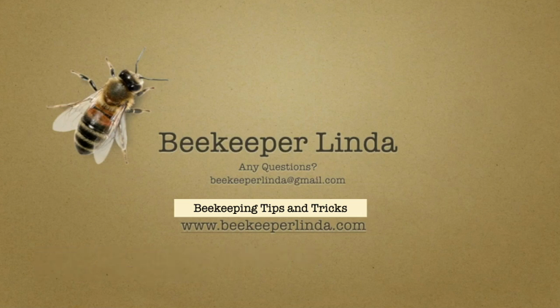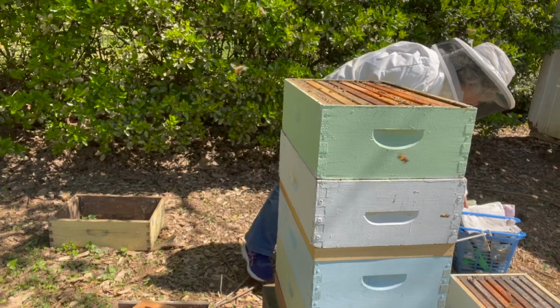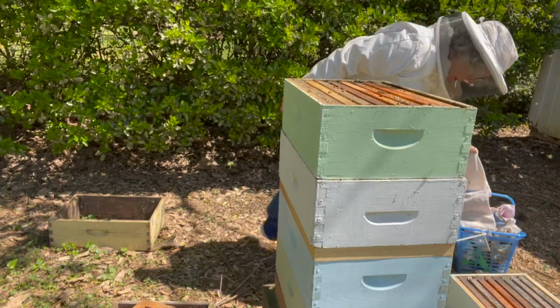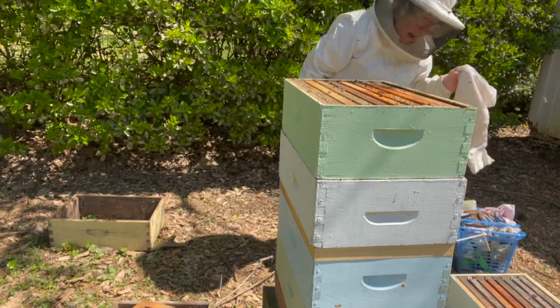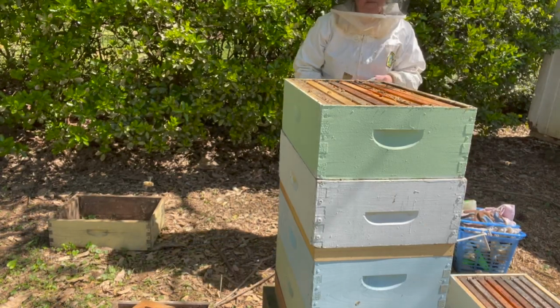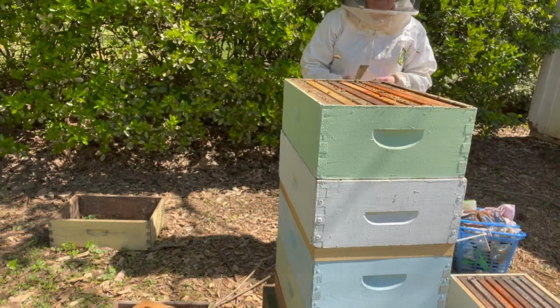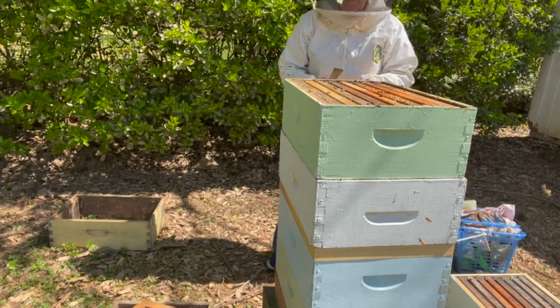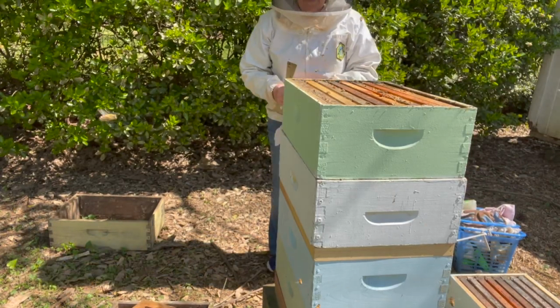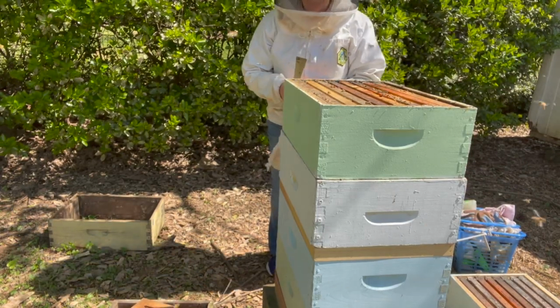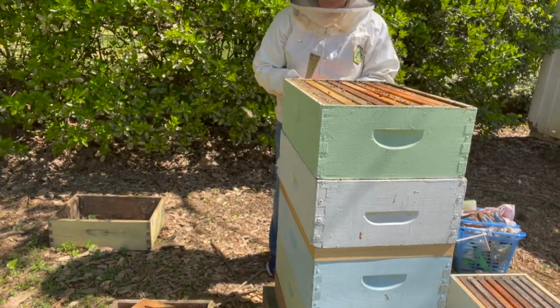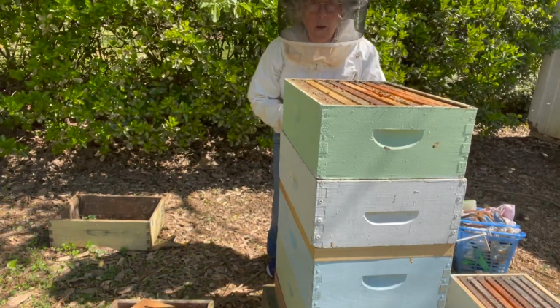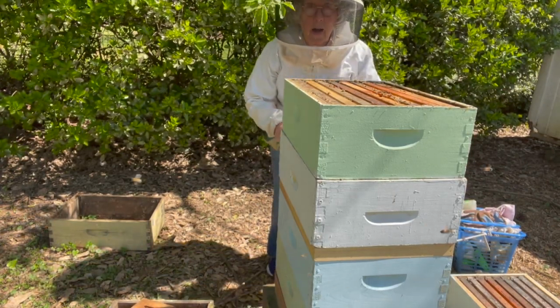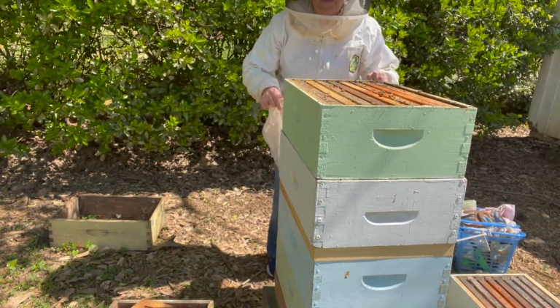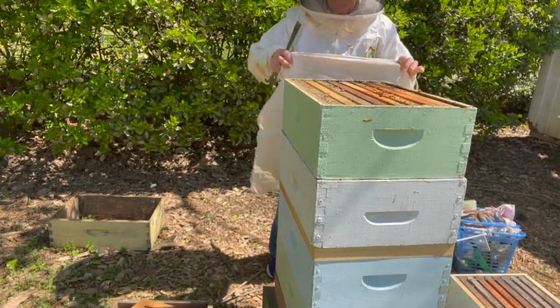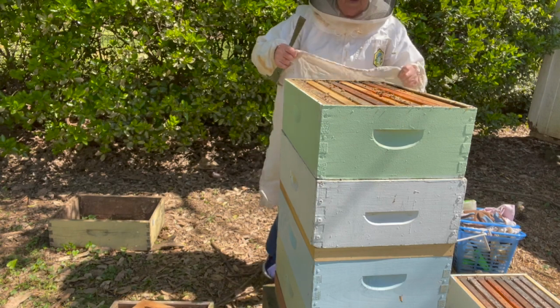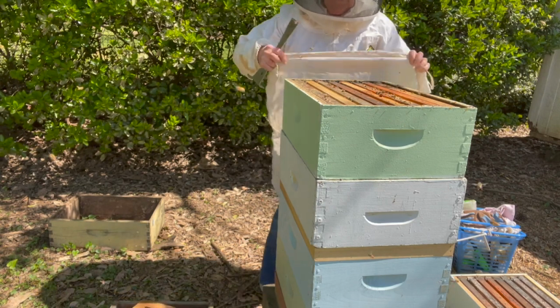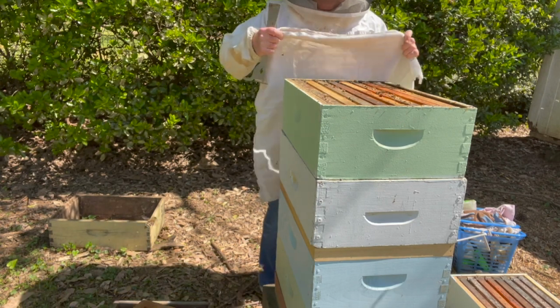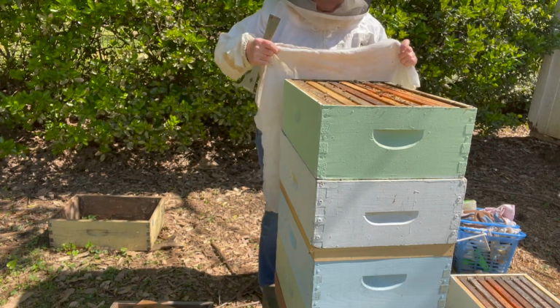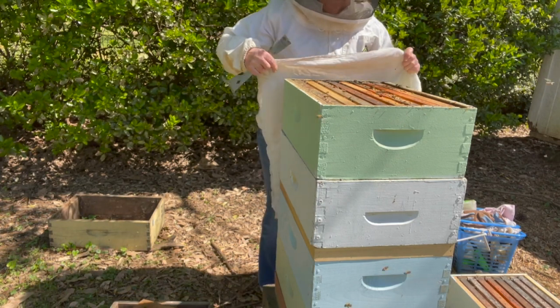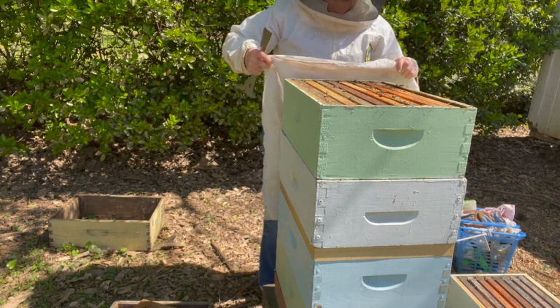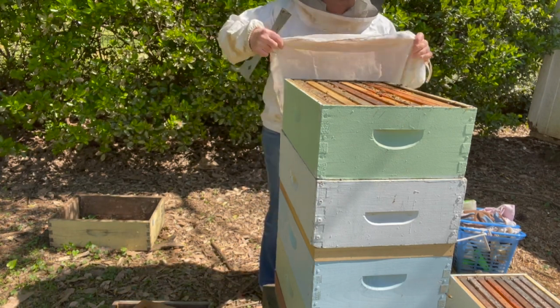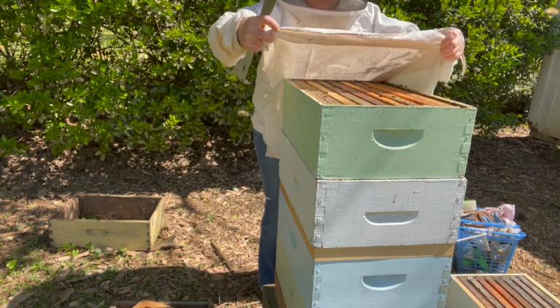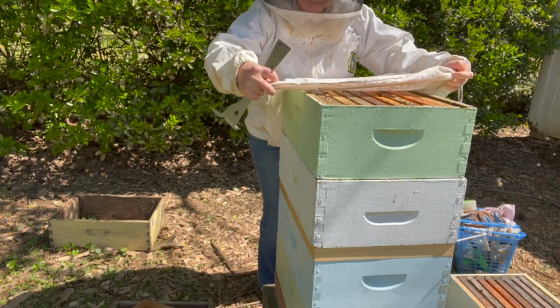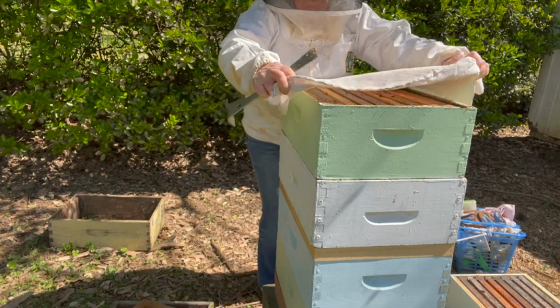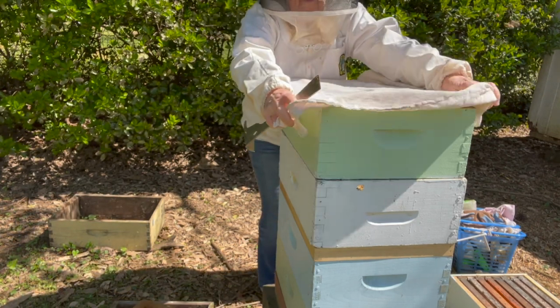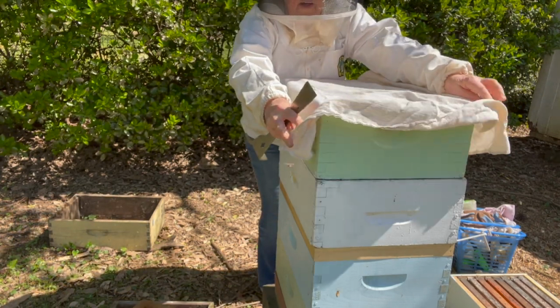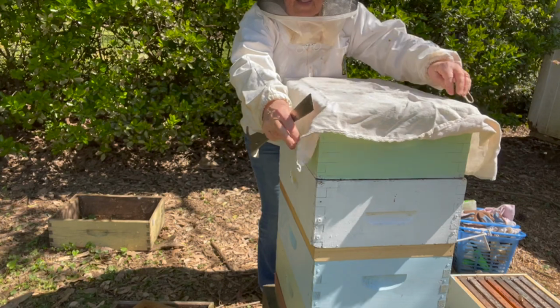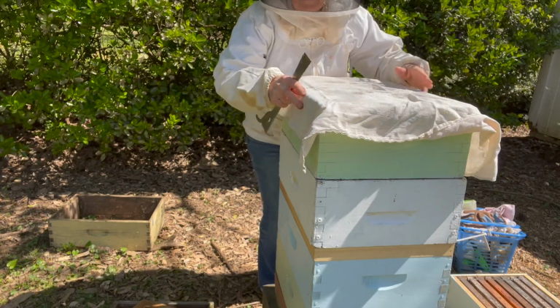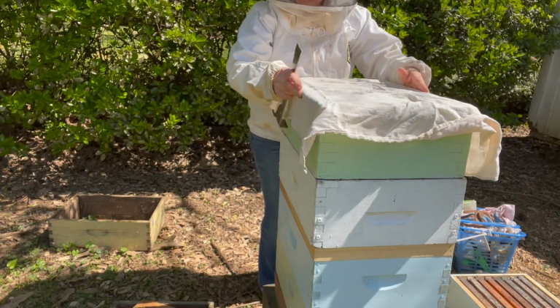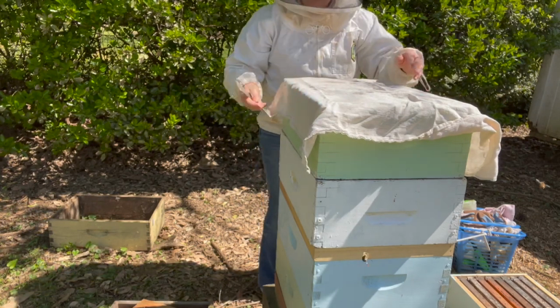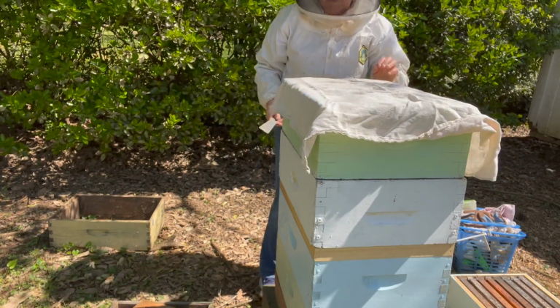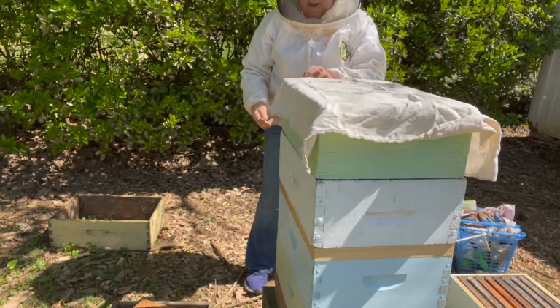I use something called hive drapes — a good way to keep your hive calm and not have to use as much smoke. What hive drapes means is that I'm going to cover this top box with a drape. It's a piece of fabric.